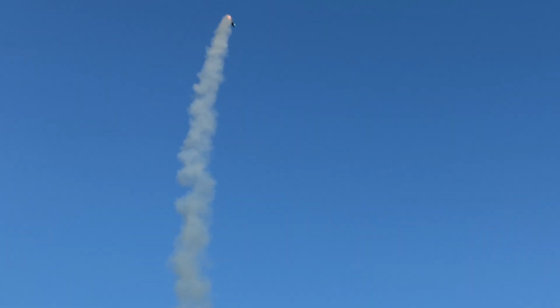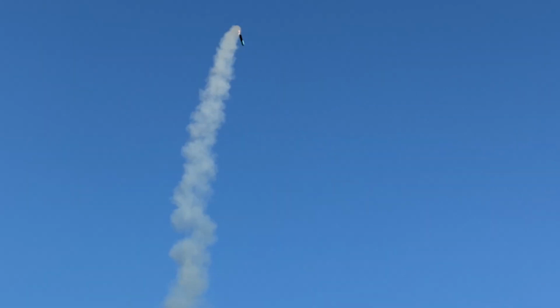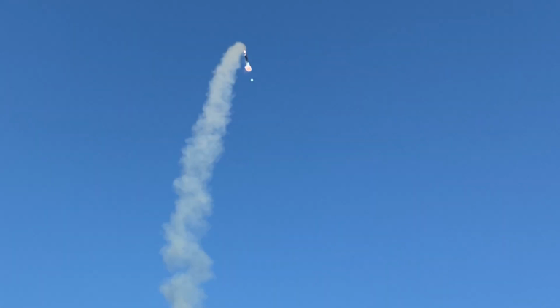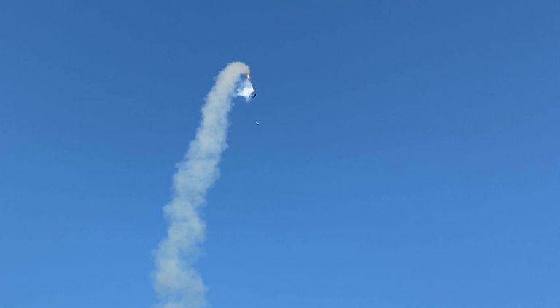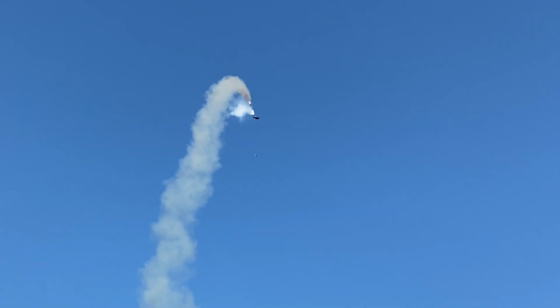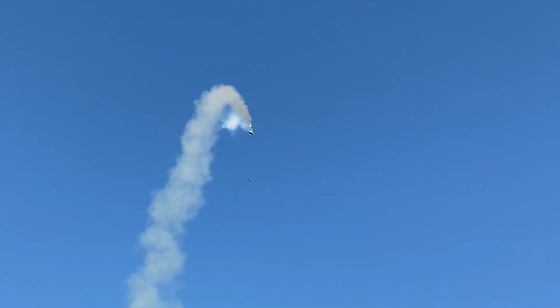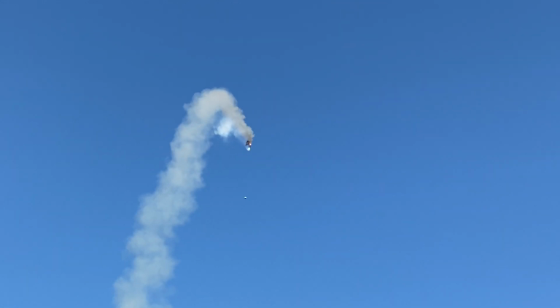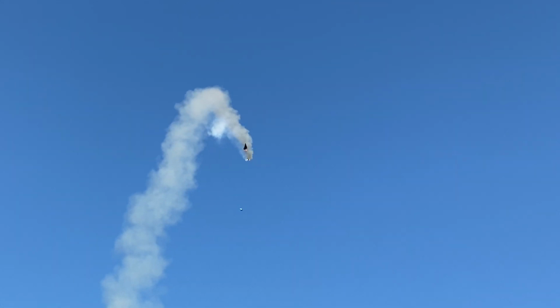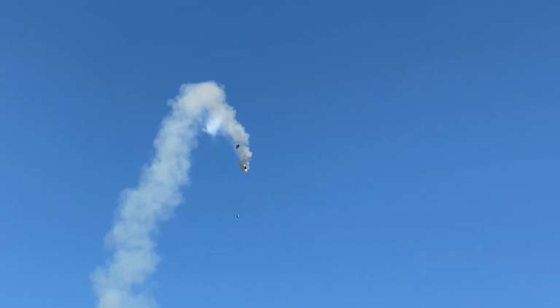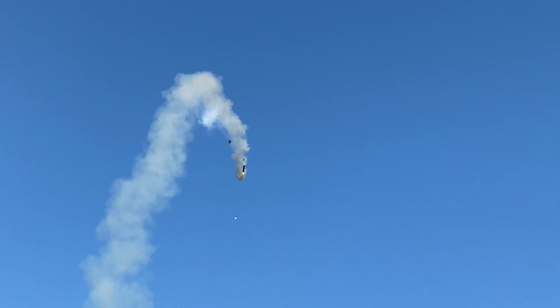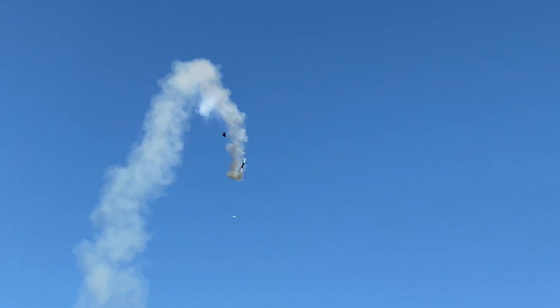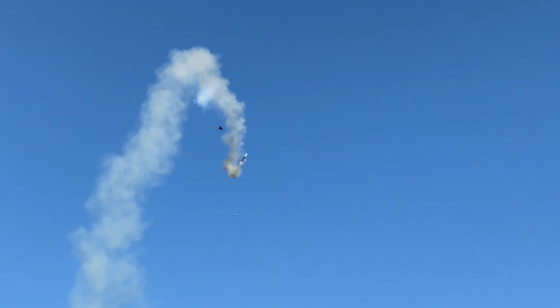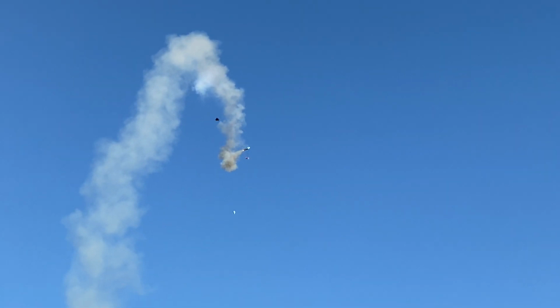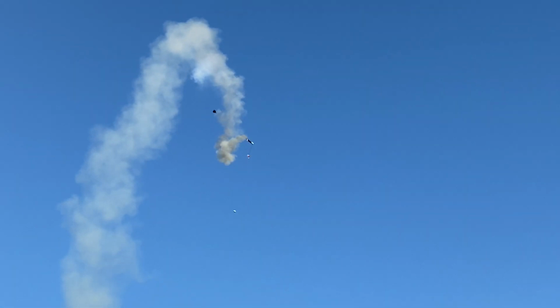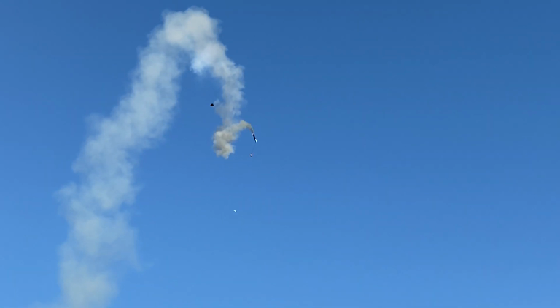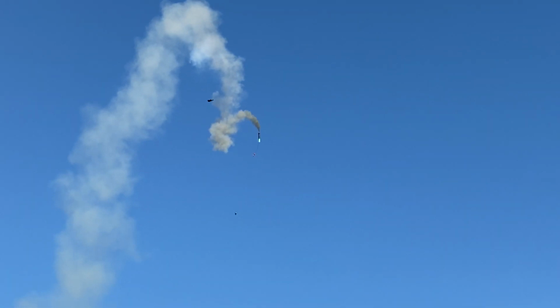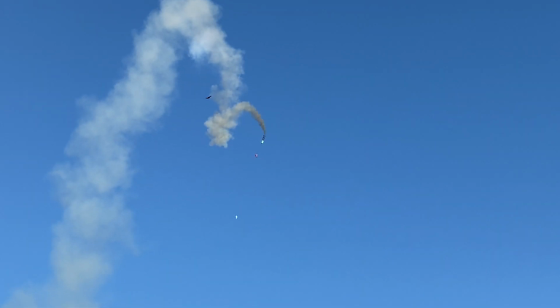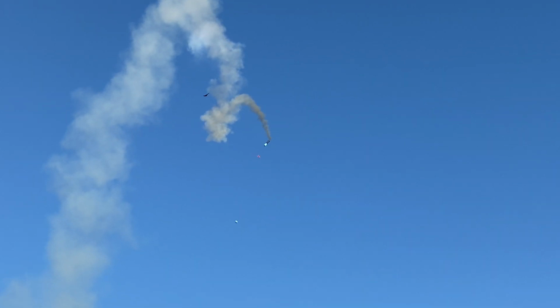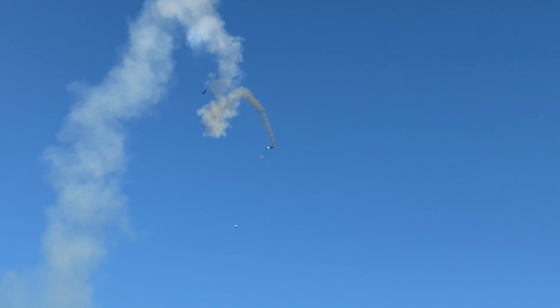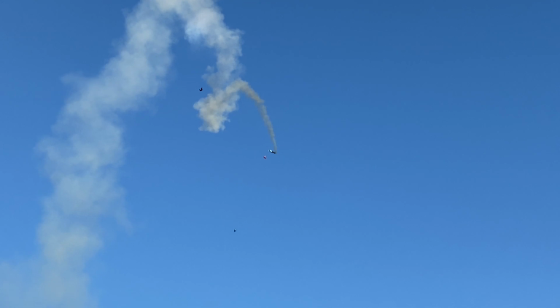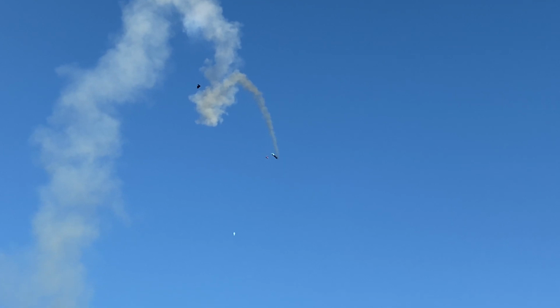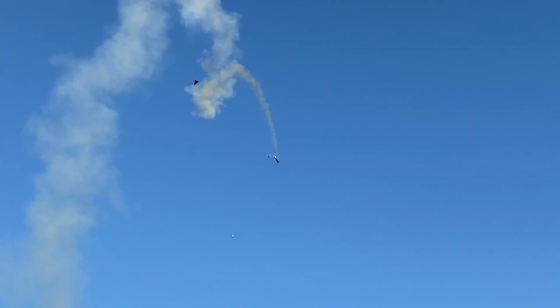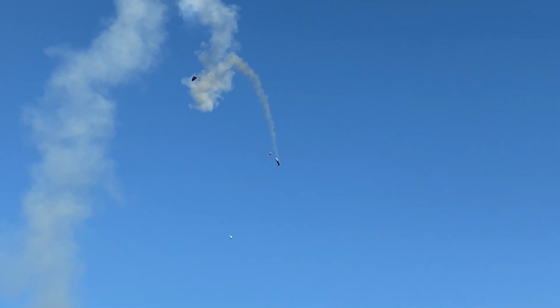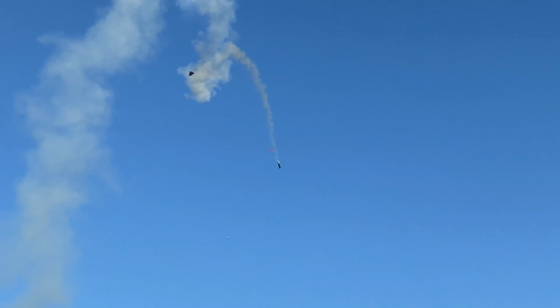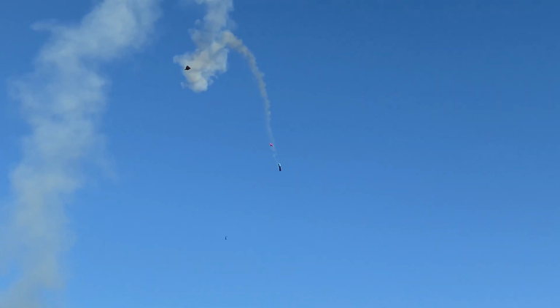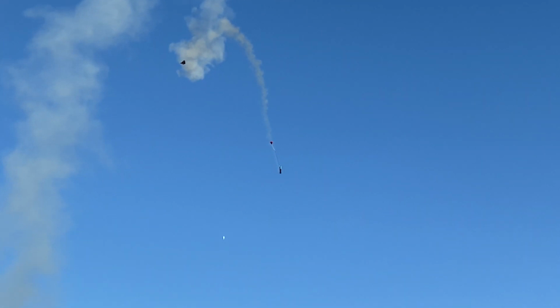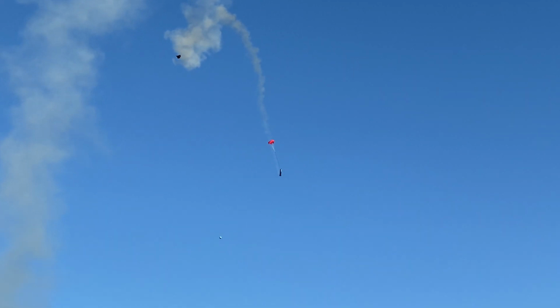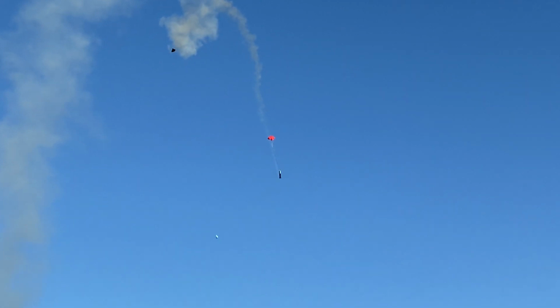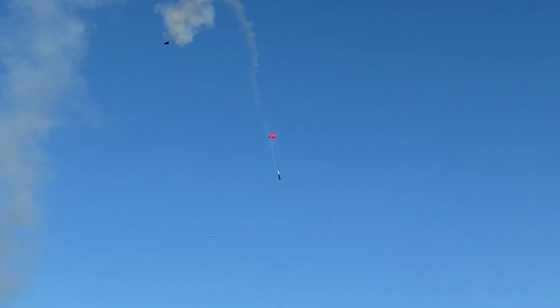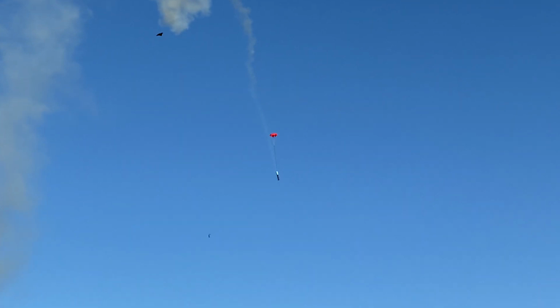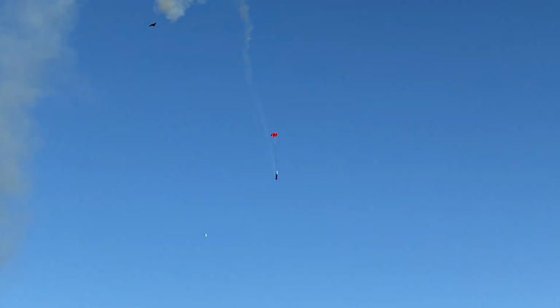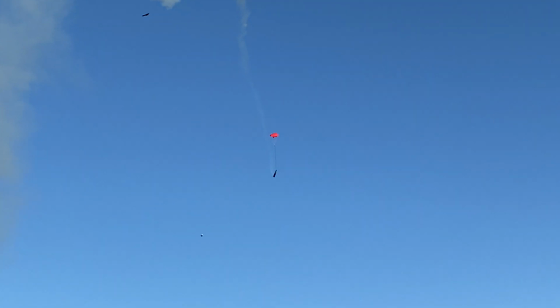The other issue was that mid-flight the linkage stopper on the X axis servo came loose, which allowed the pushrod to slide freely and caused a misalignment. That's when we see the rocket pitch backwards in mid-air.